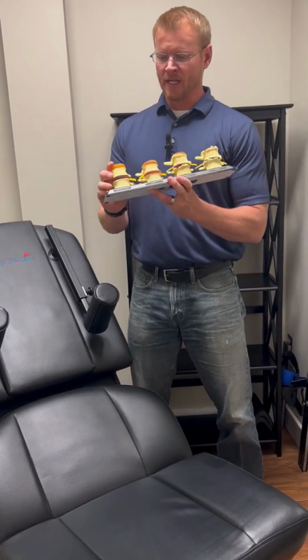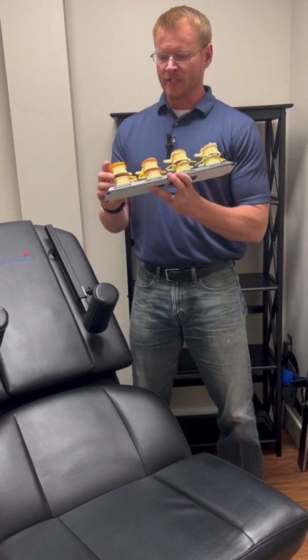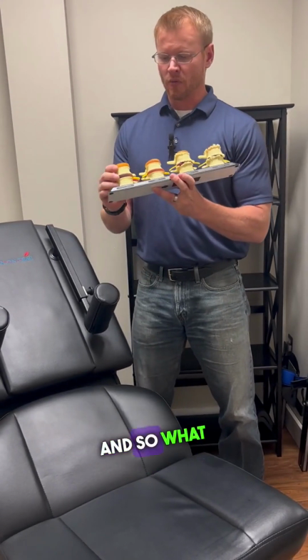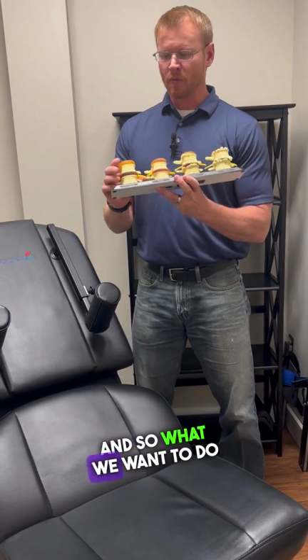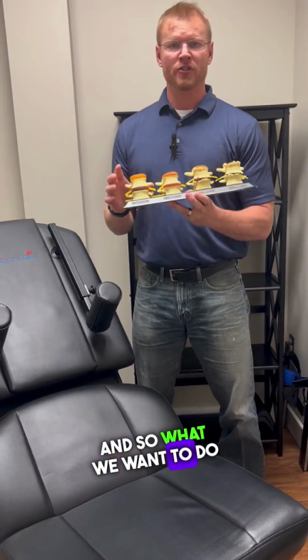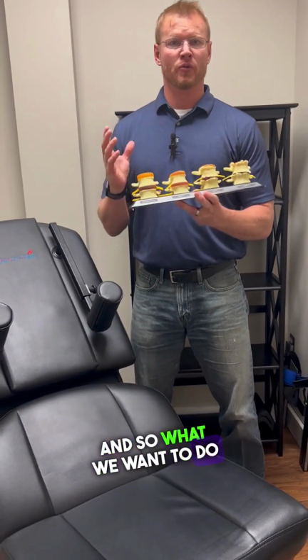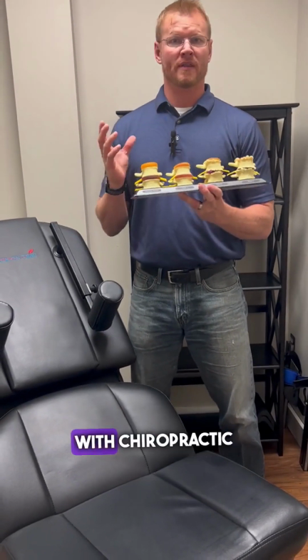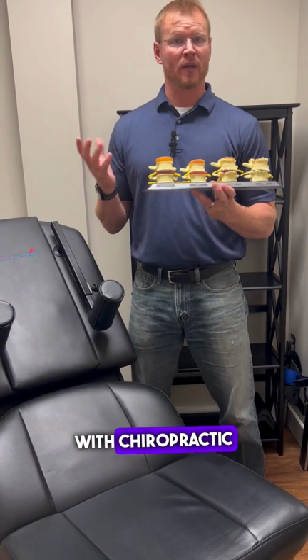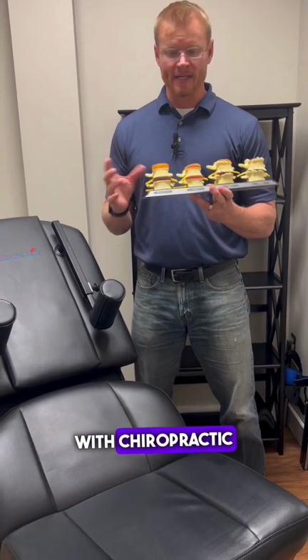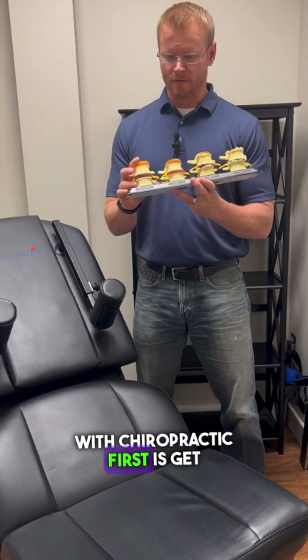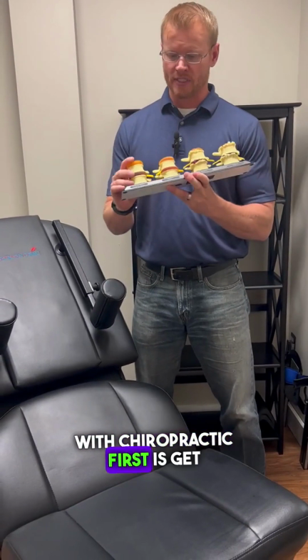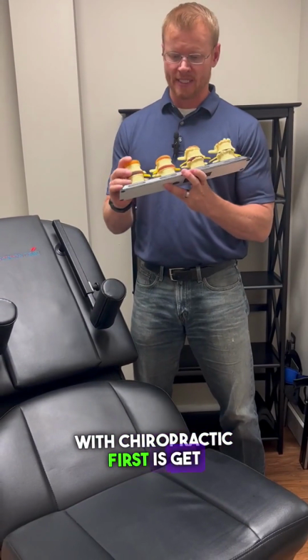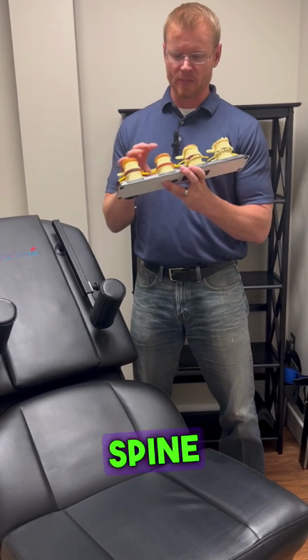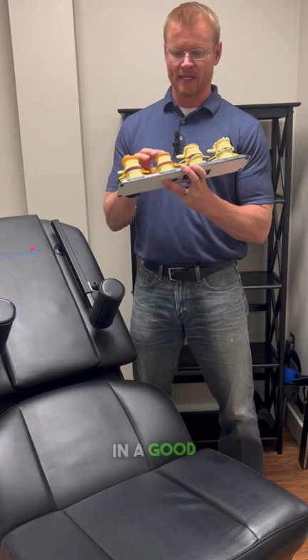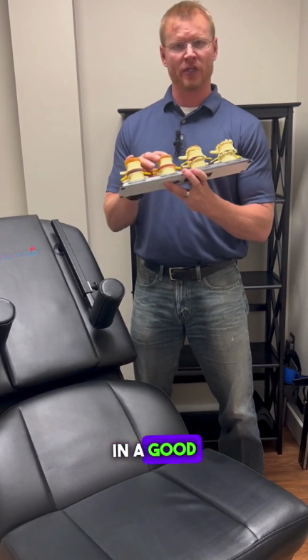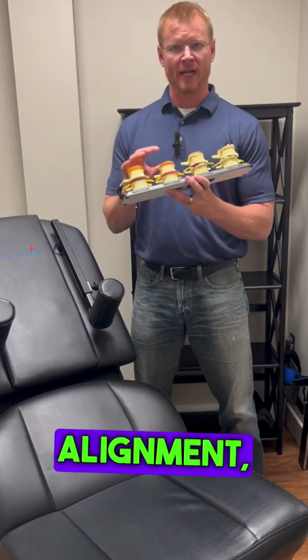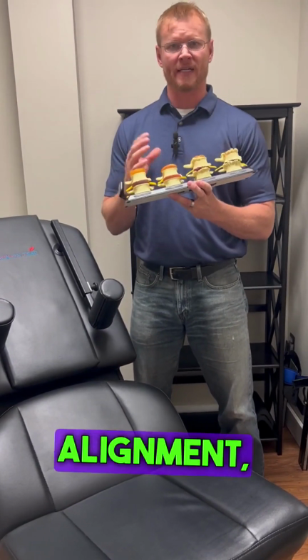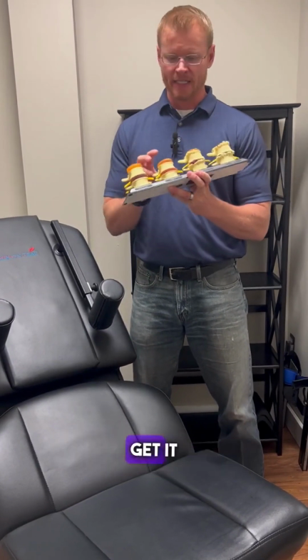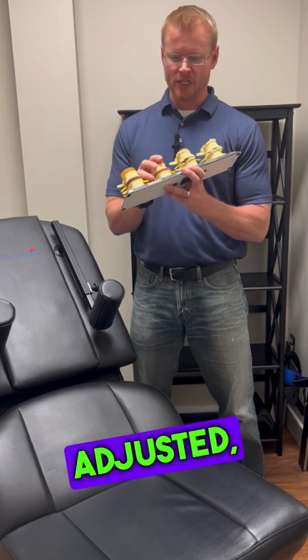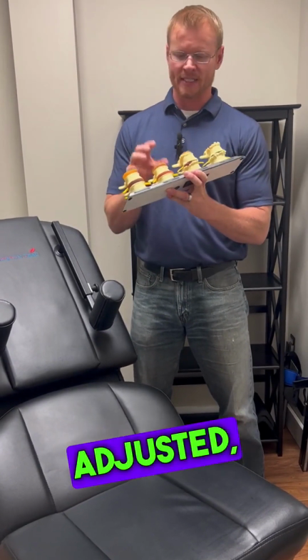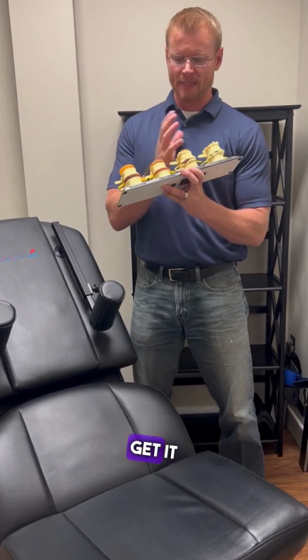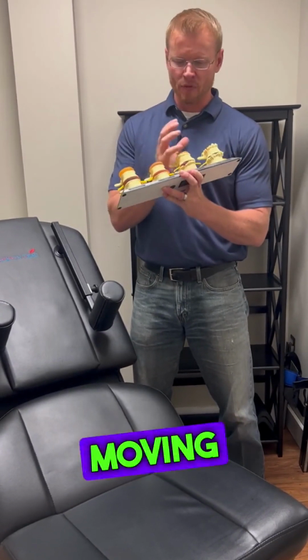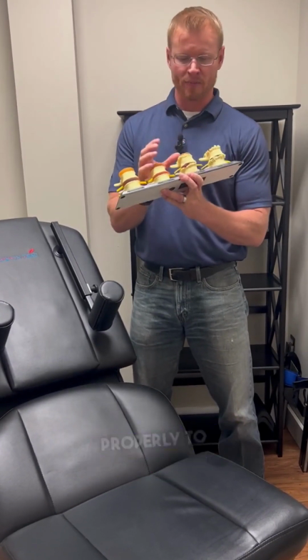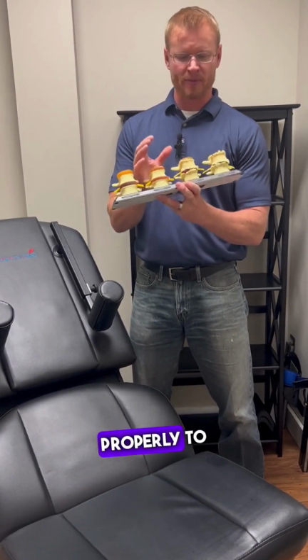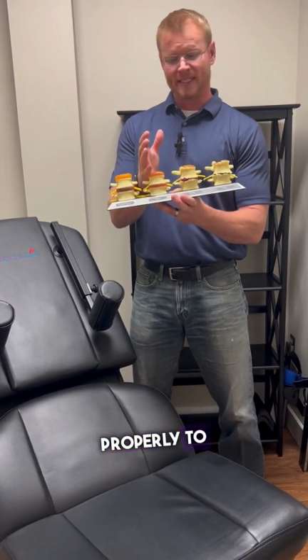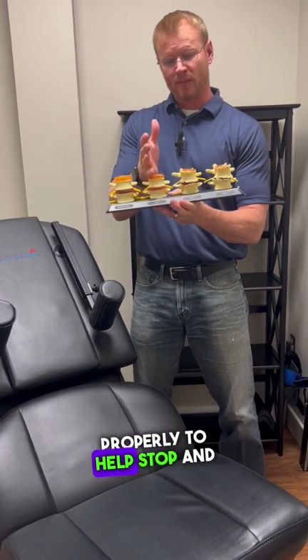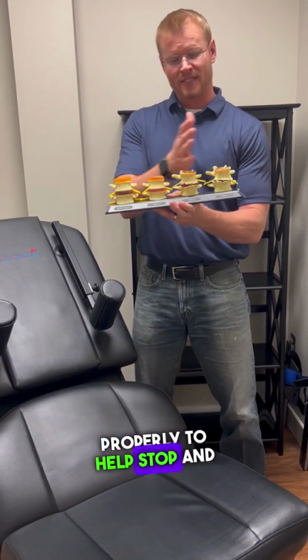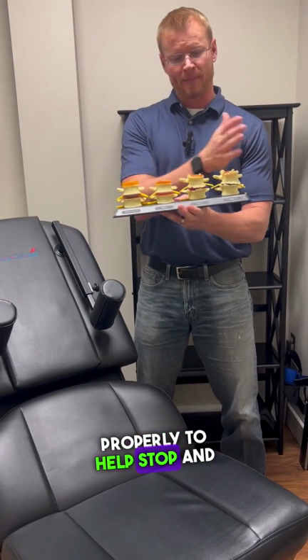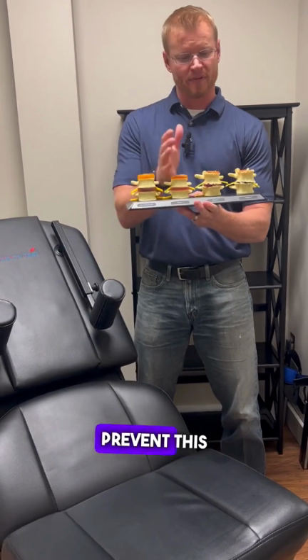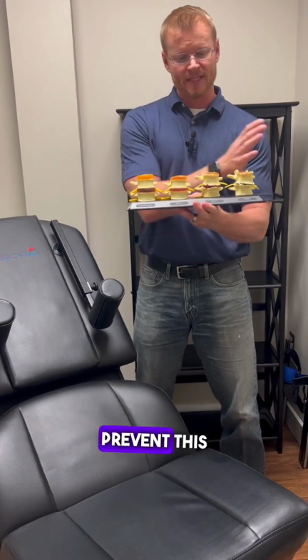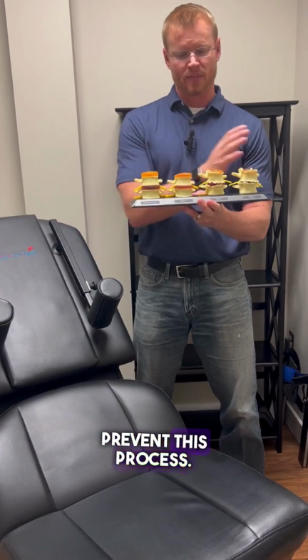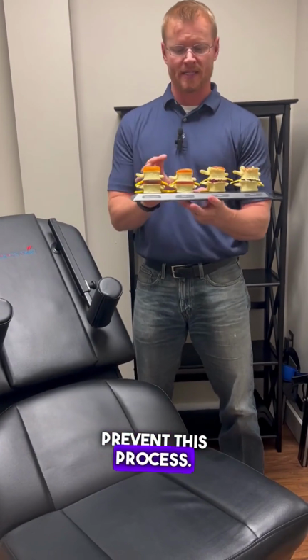So what we want to do with chiropractic first is get the spine in a good alignment, get it adjusted, get it moving properly to help stop and prevent this process.